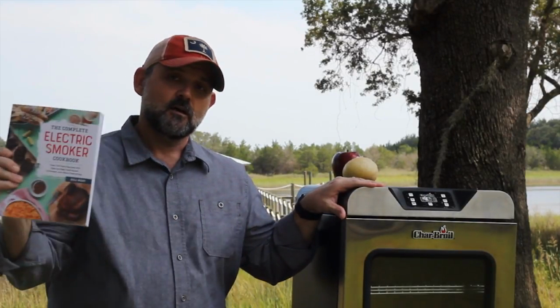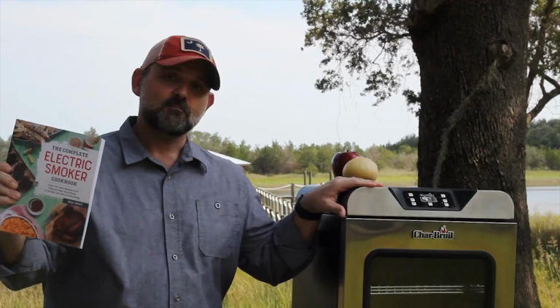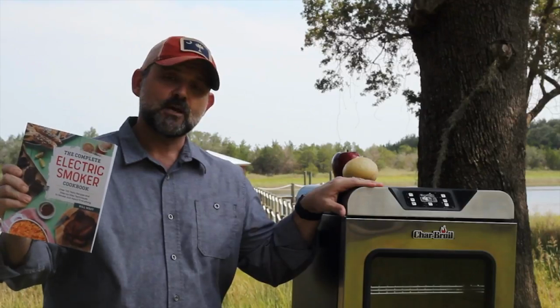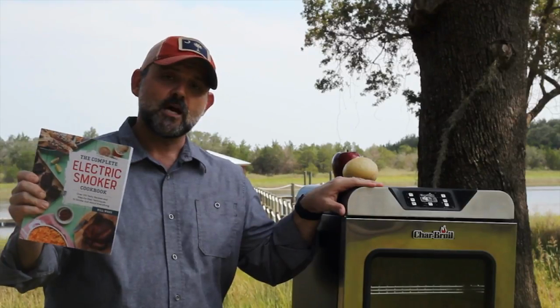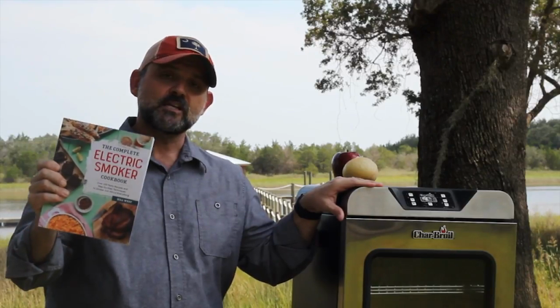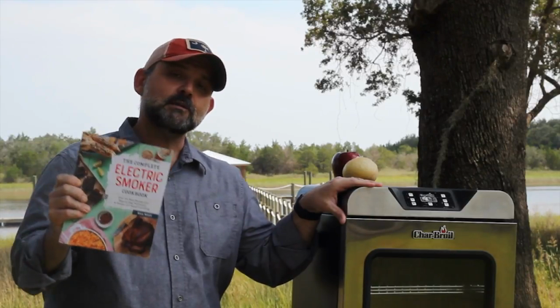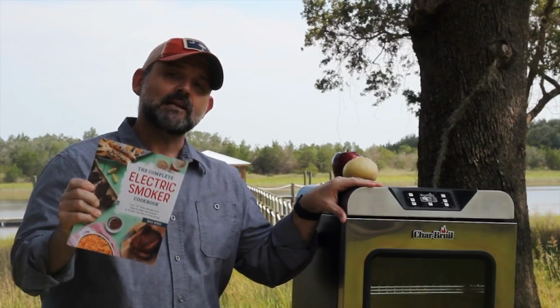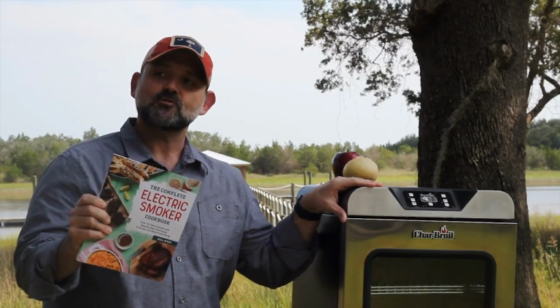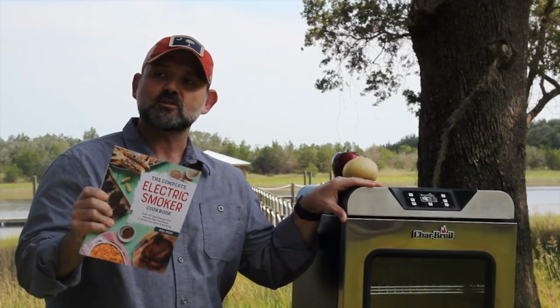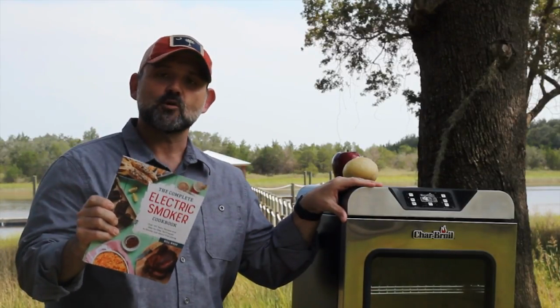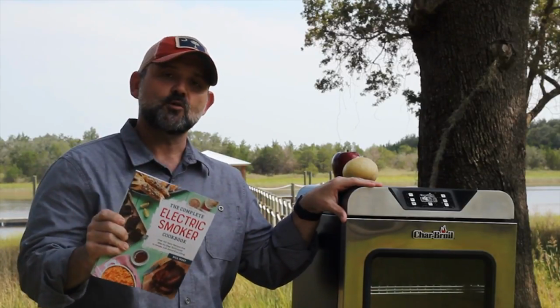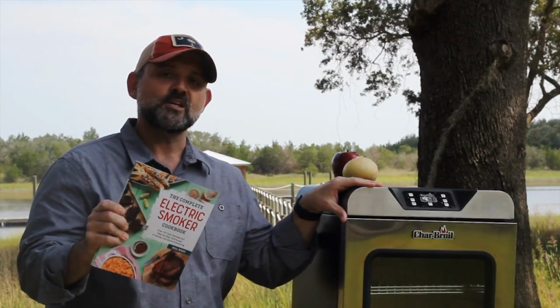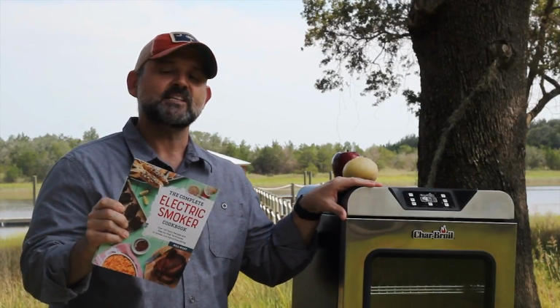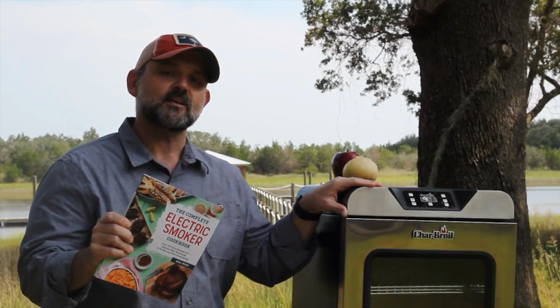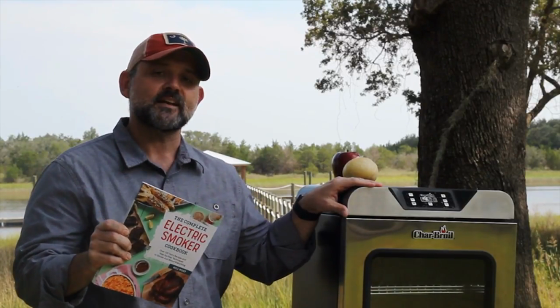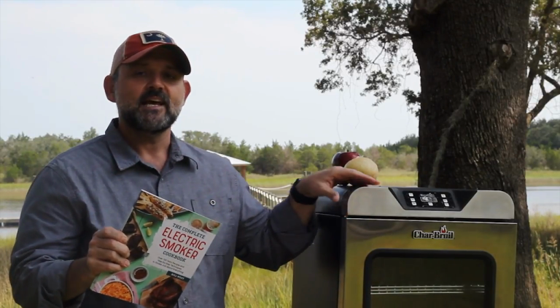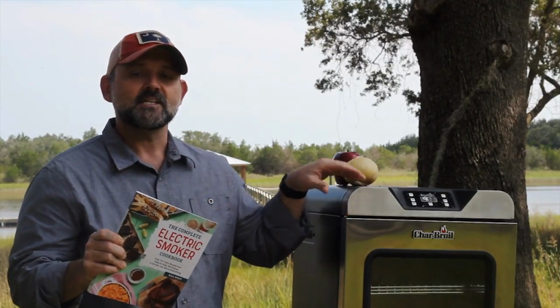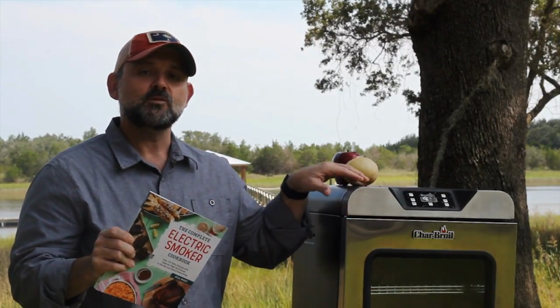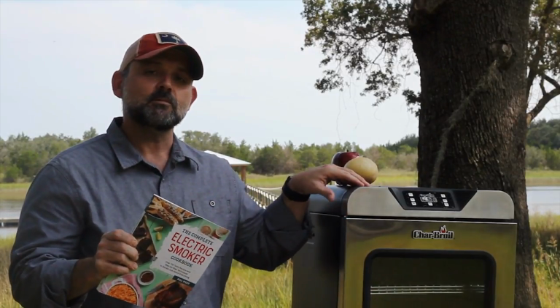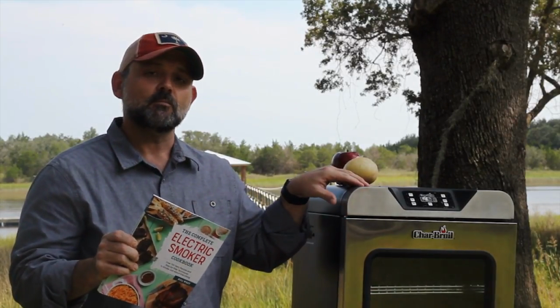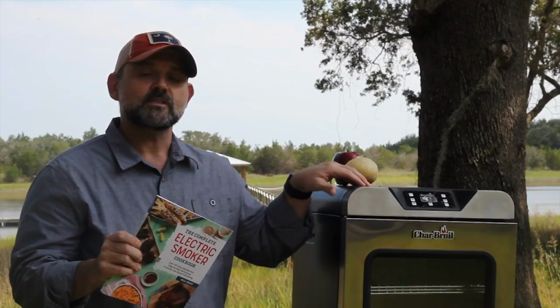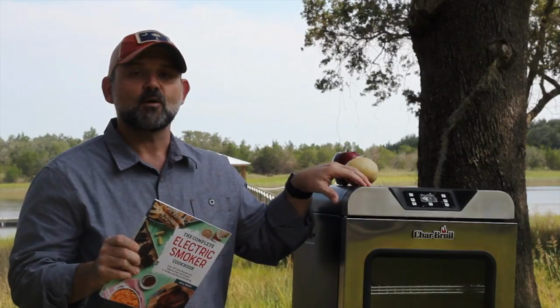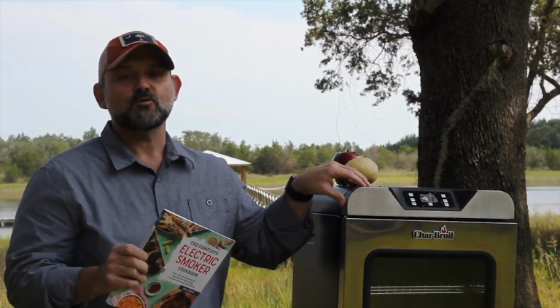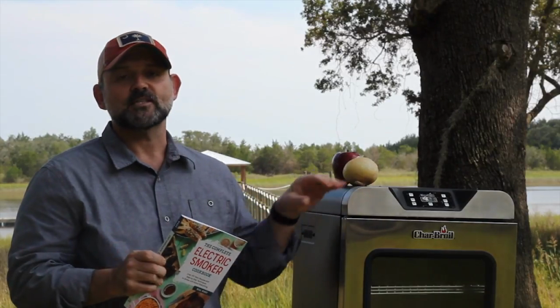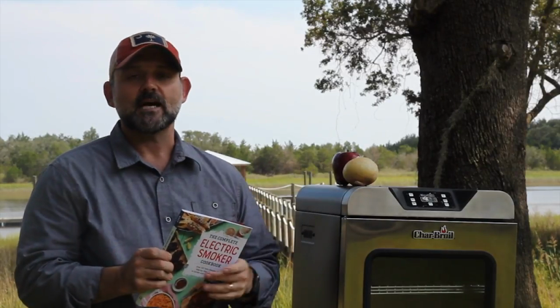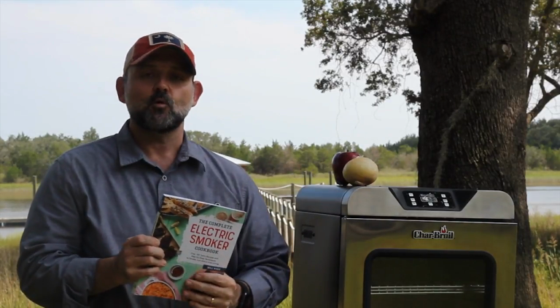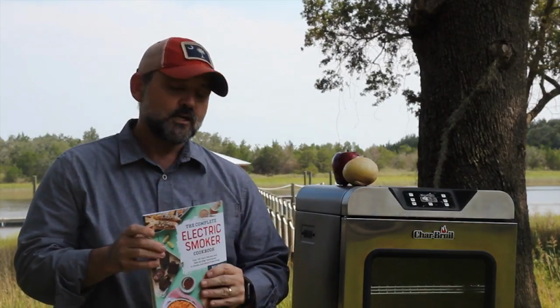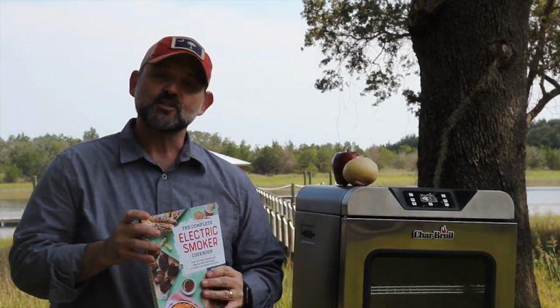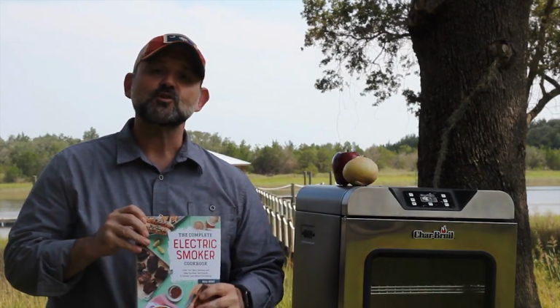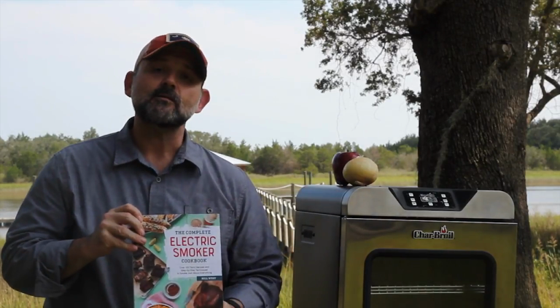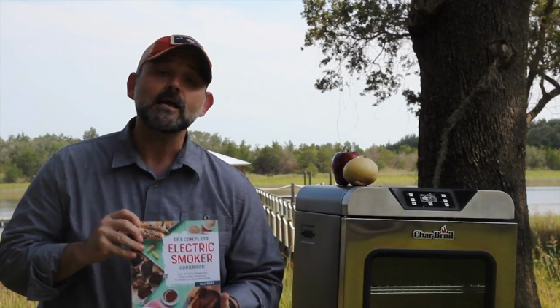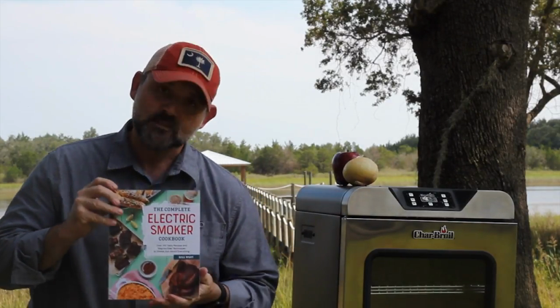Please pick one up — The Complete Electric Smoker Cookbook. You can get the details on it at www.barbecuetricks.com or just search it out on Amazon.